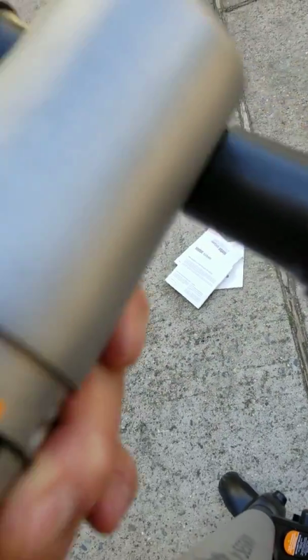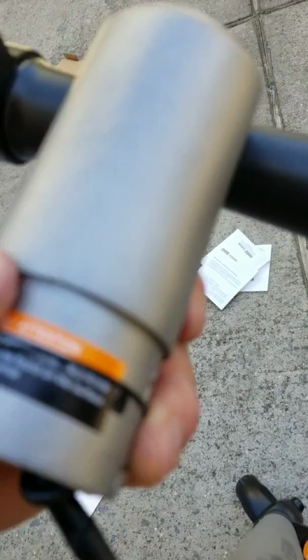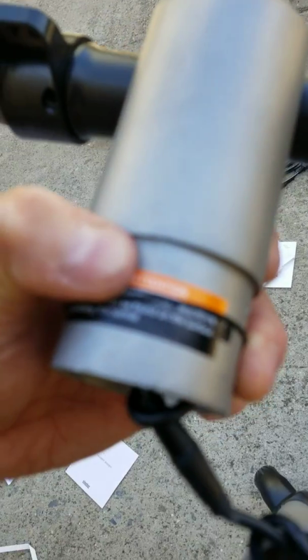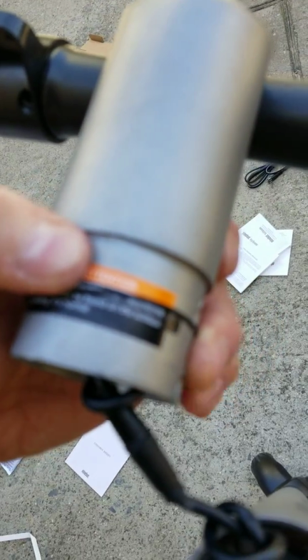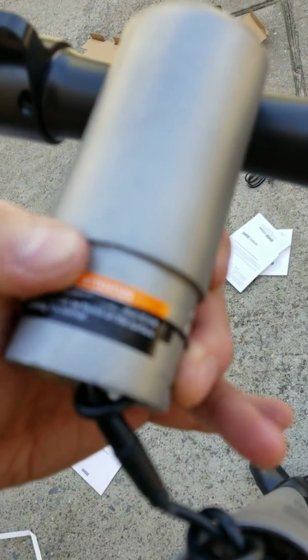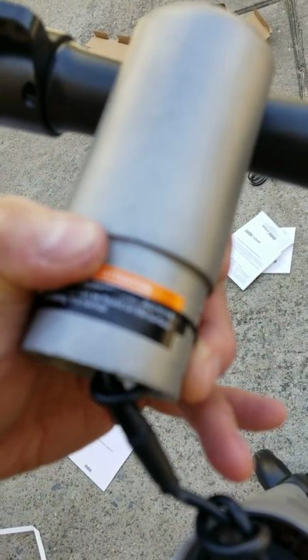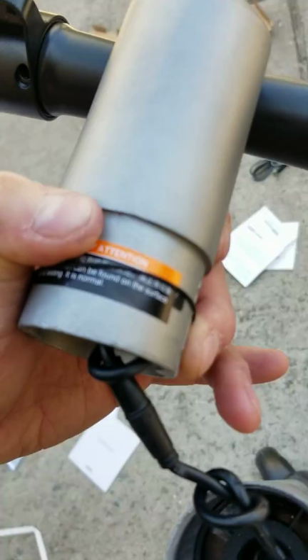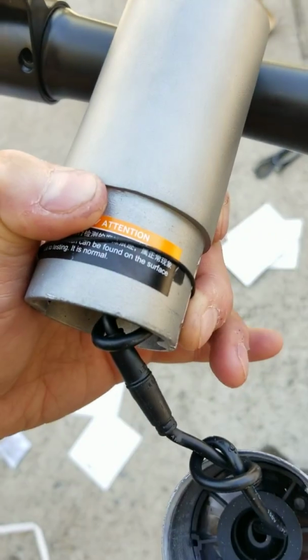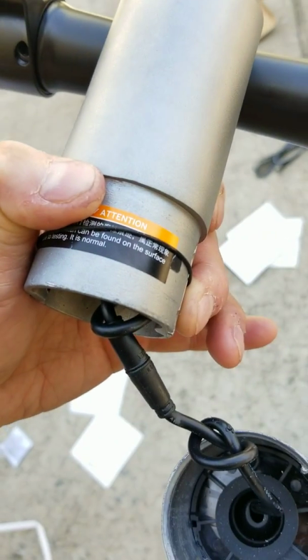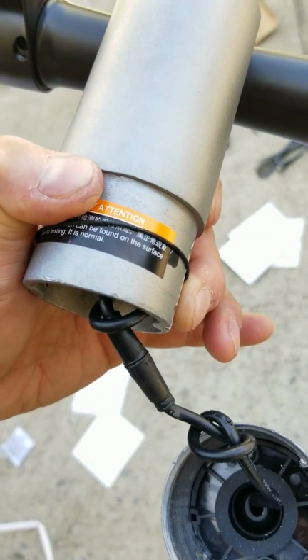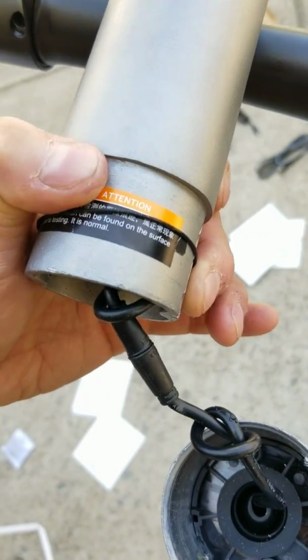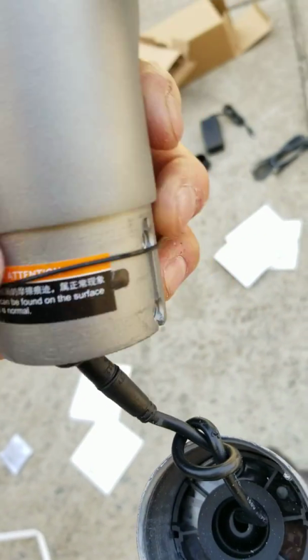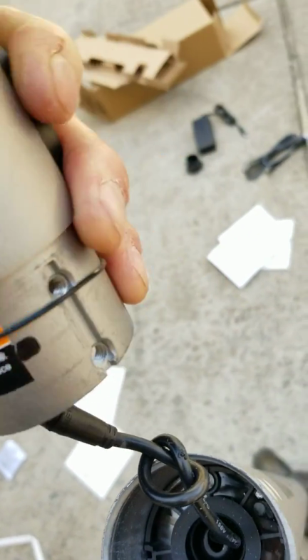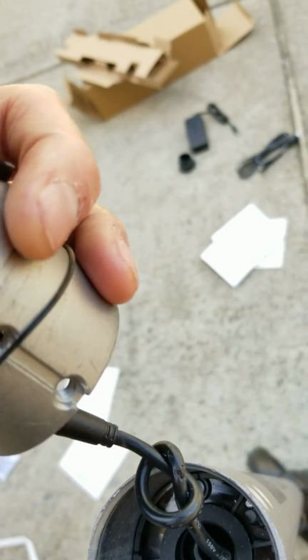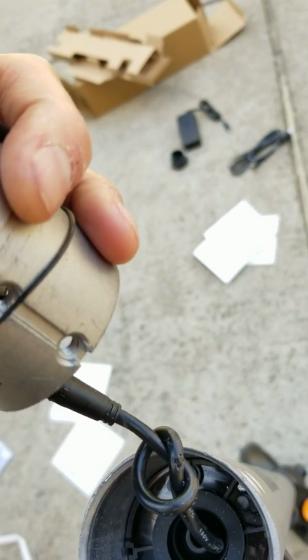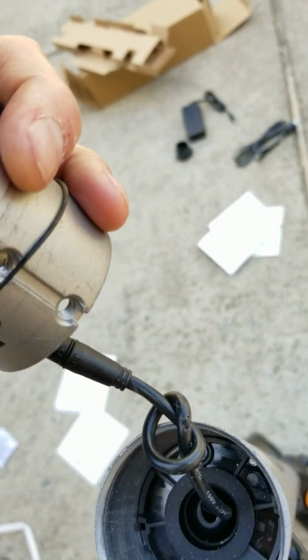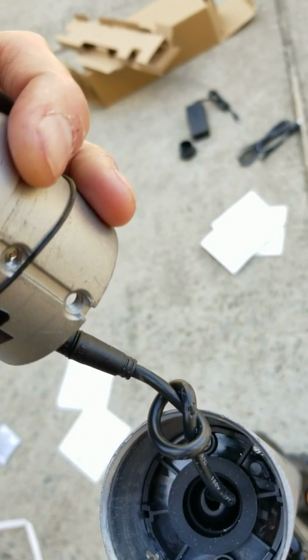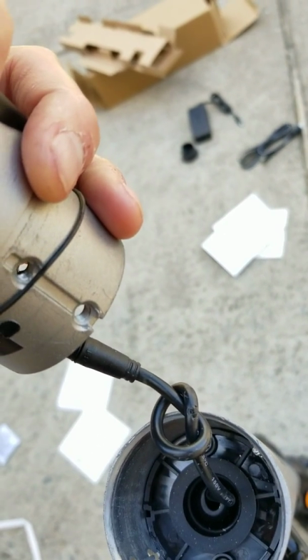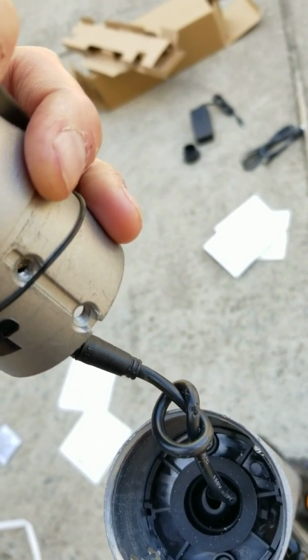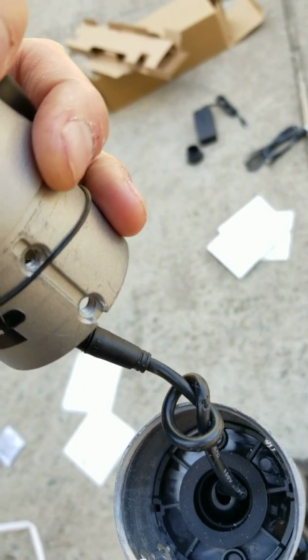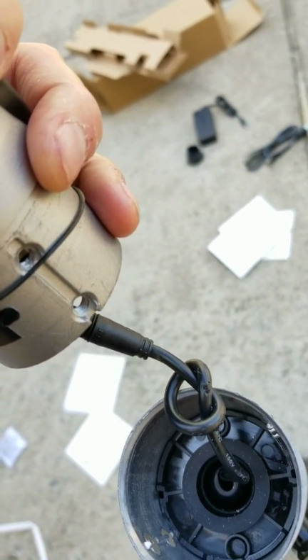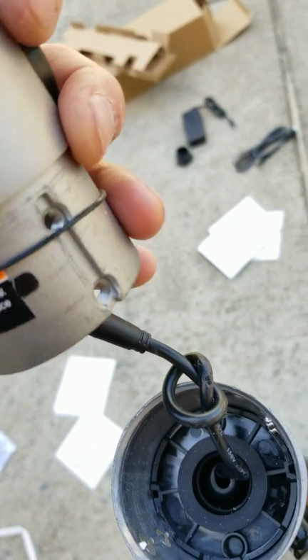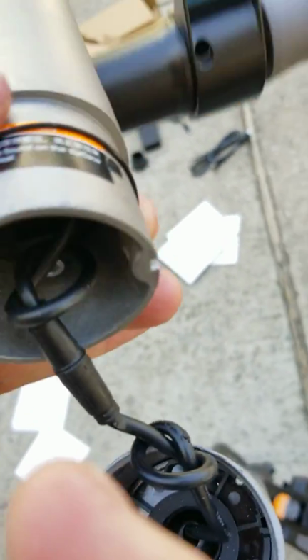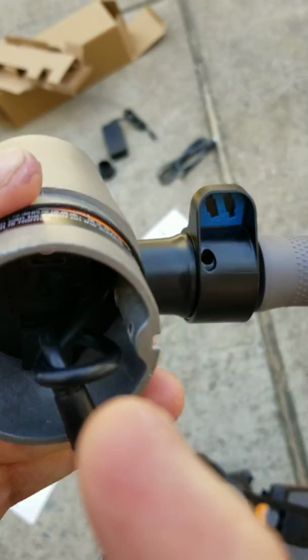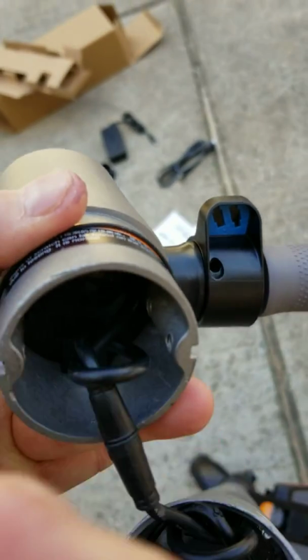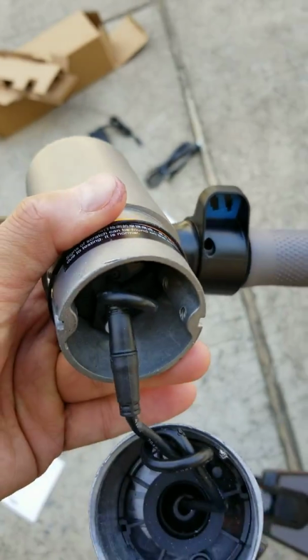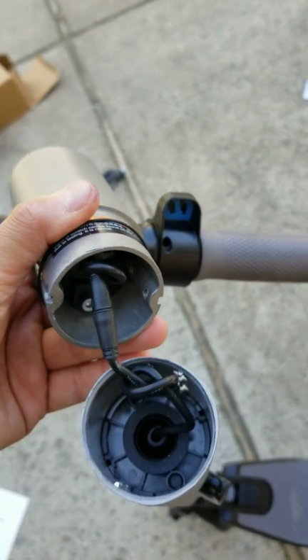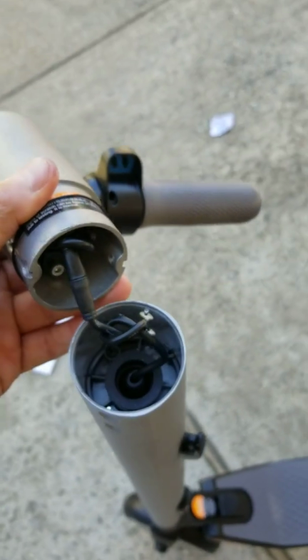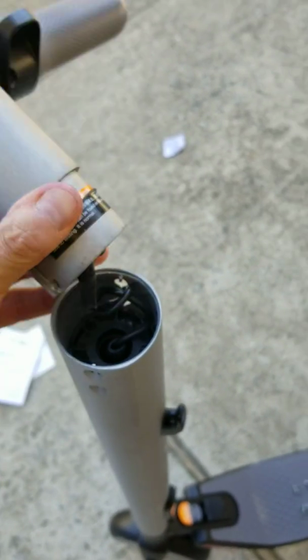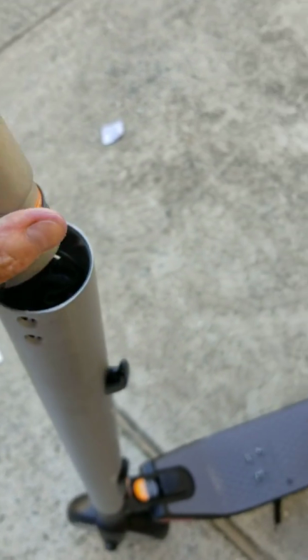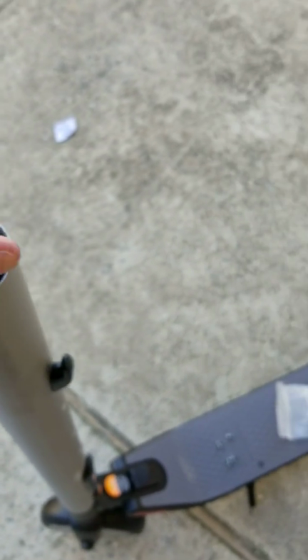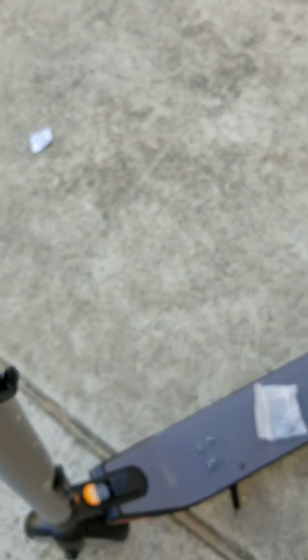I almost cut the outer coating of the wire, which is good — thank God I didn't cut the wires inside. So try to take the wire and push it into the cap. That's my main advice on that.